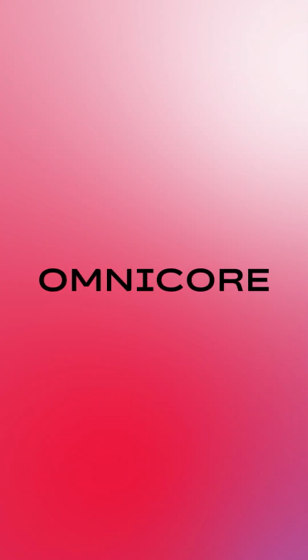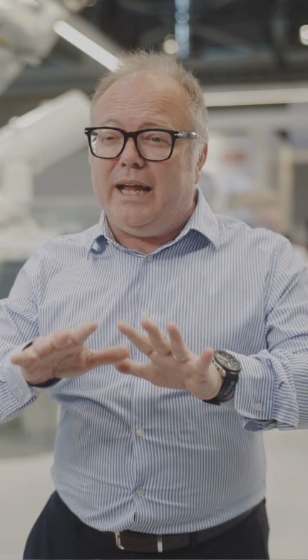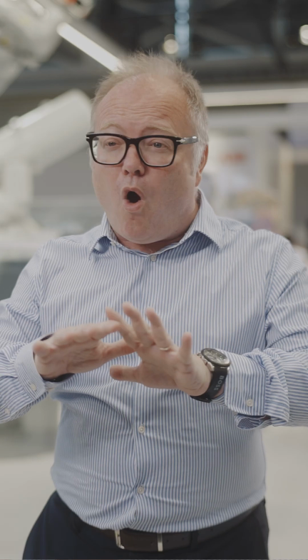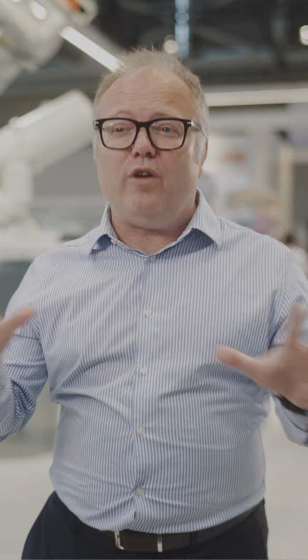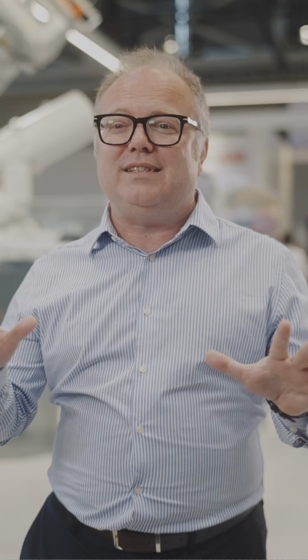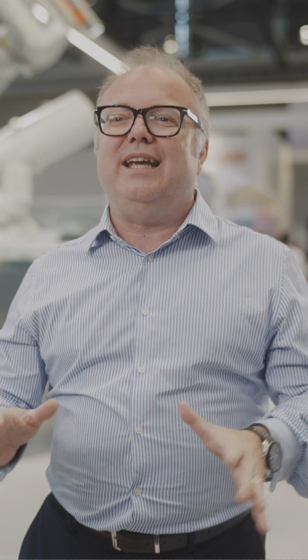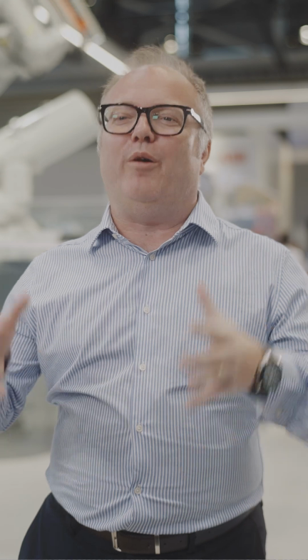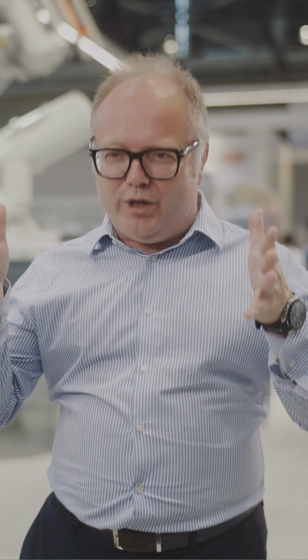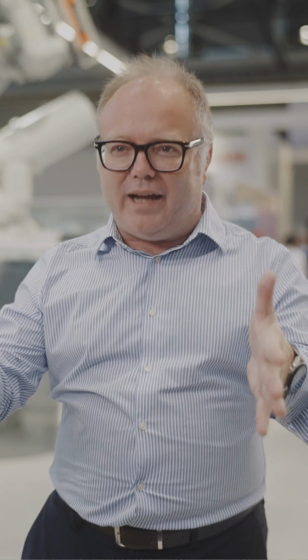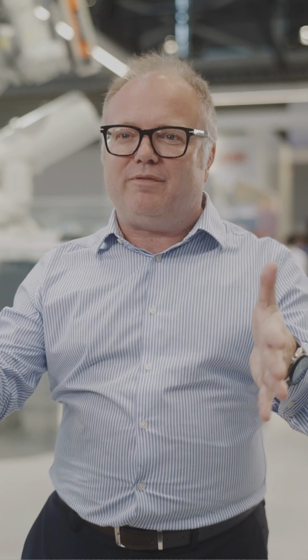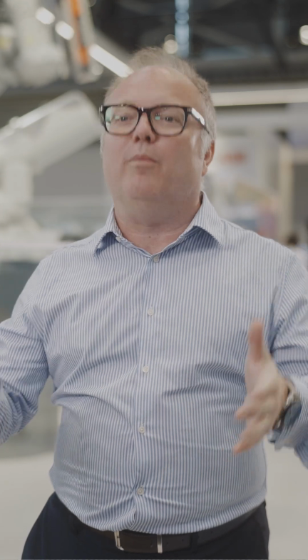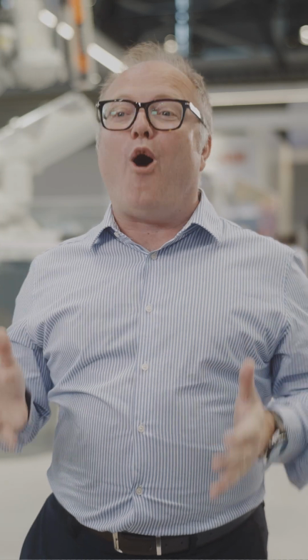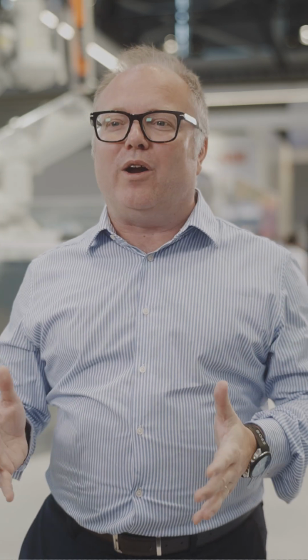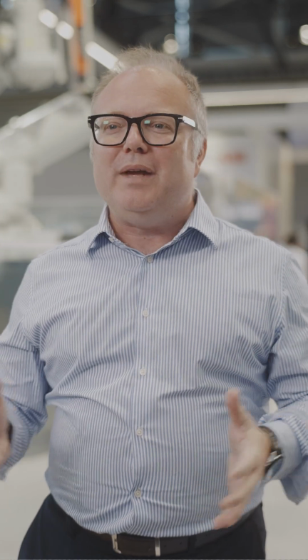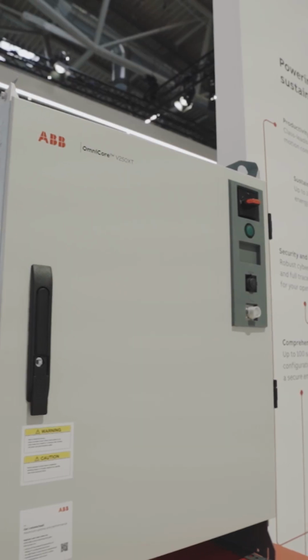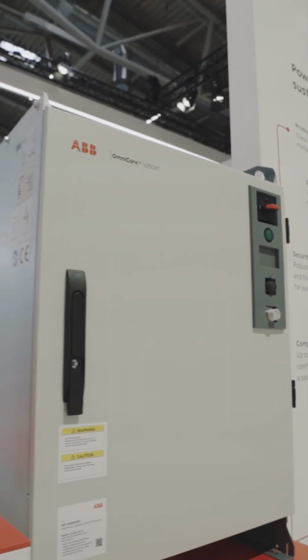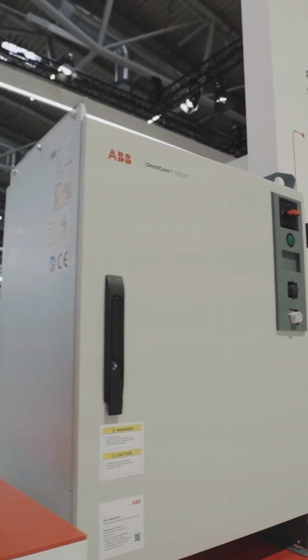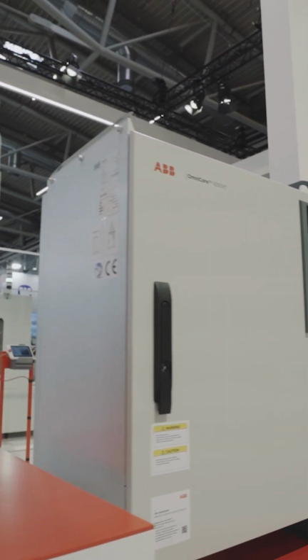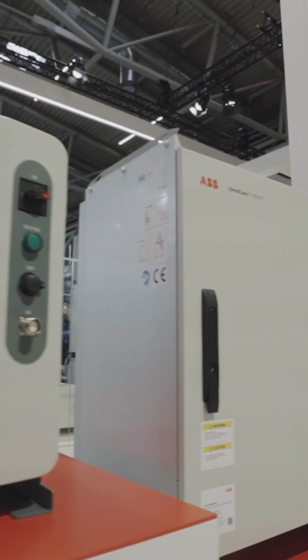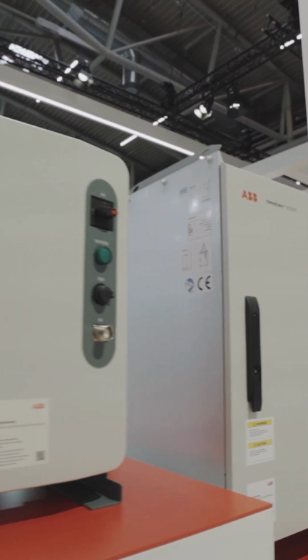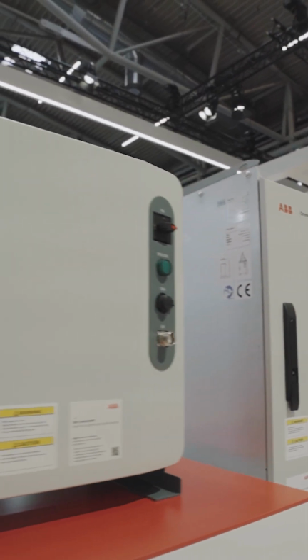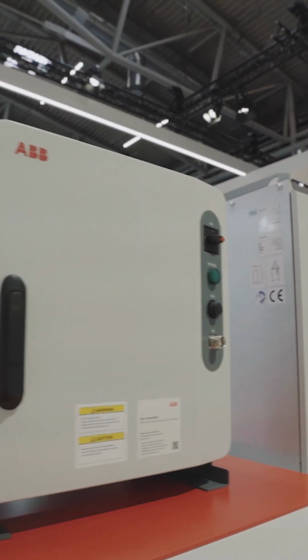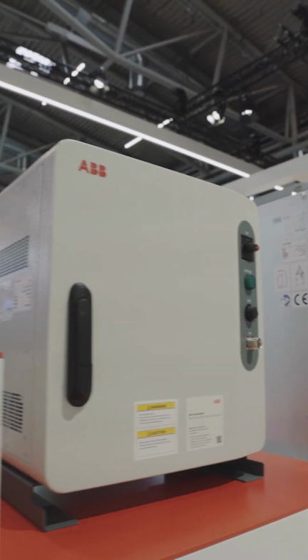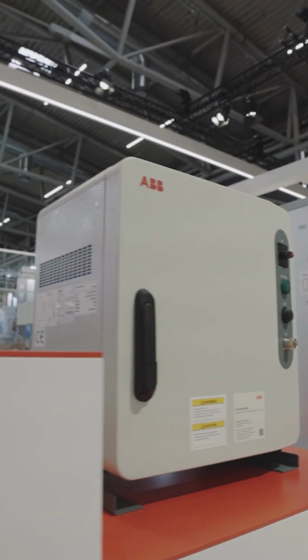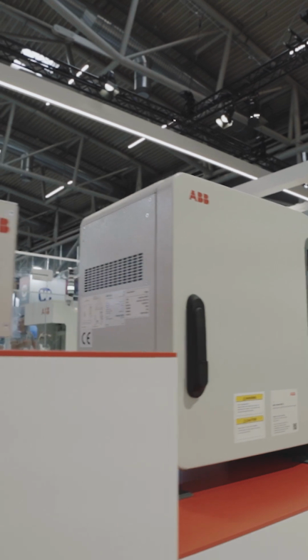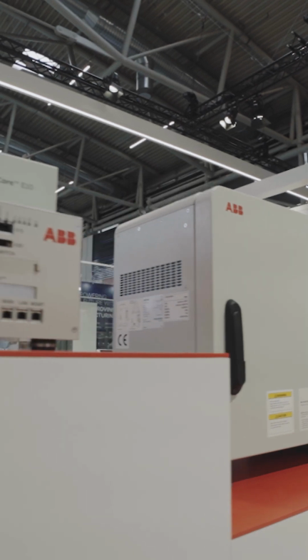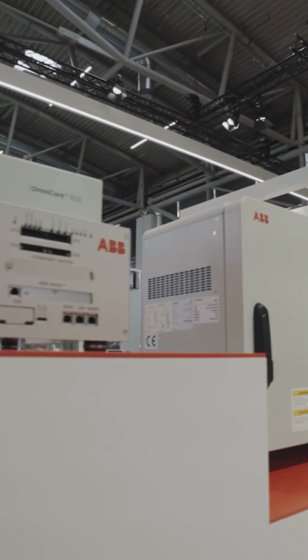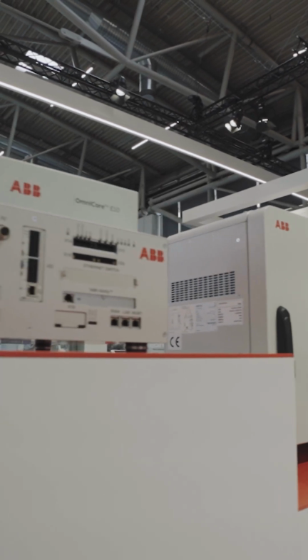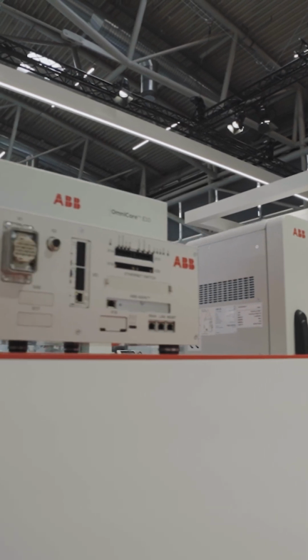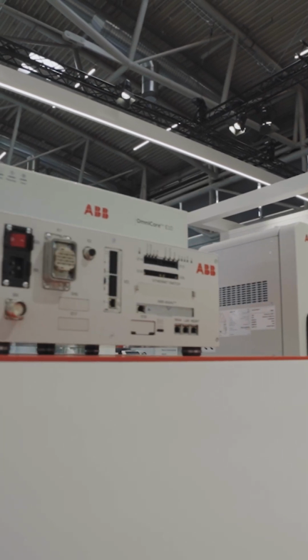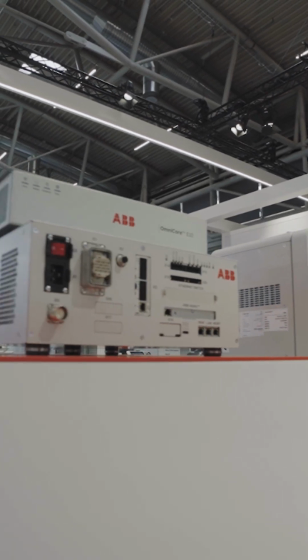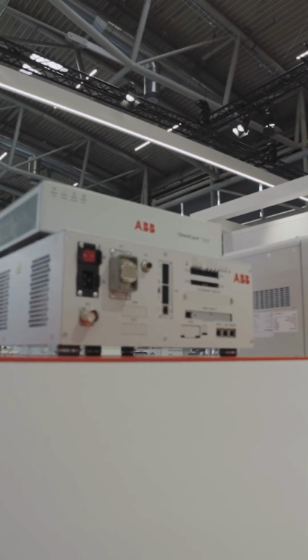Behind all of this is our unified platform, Omnicore. It brings every robot and innovation you see here together, and it keeps getting smarter with time.